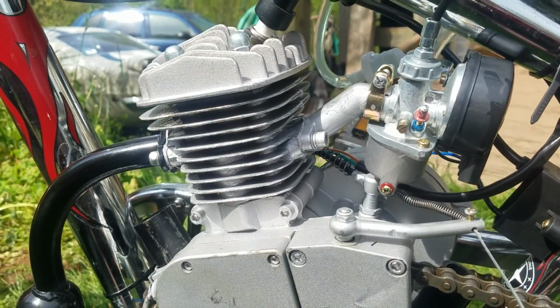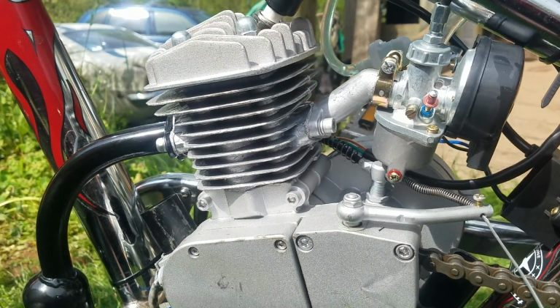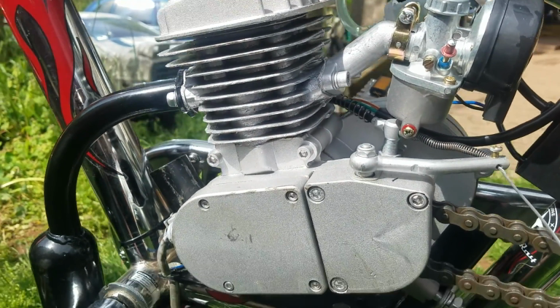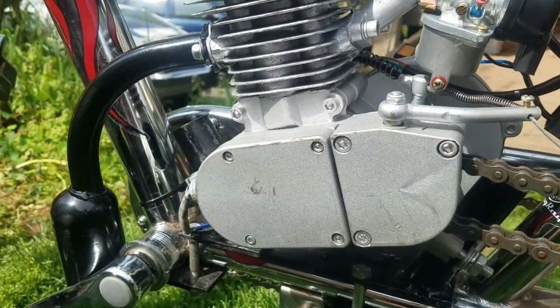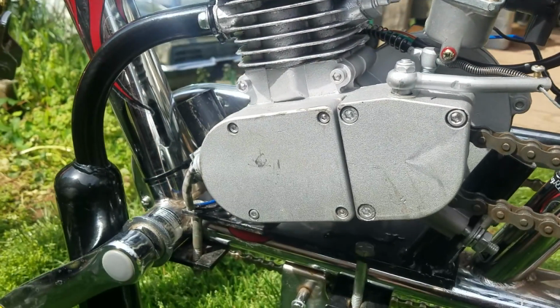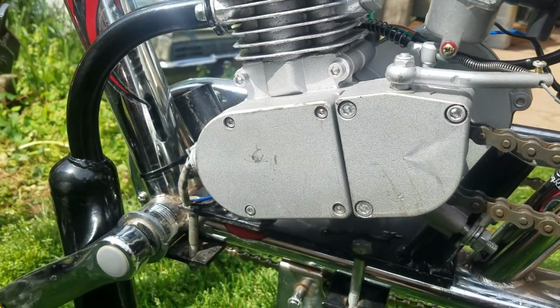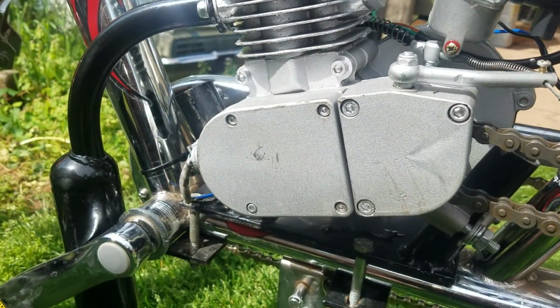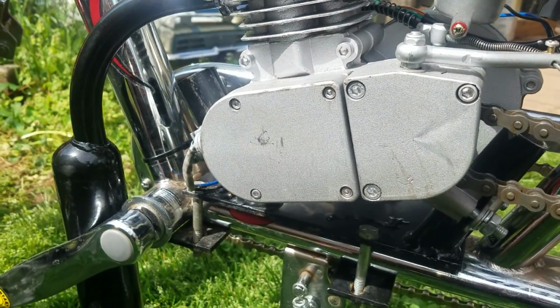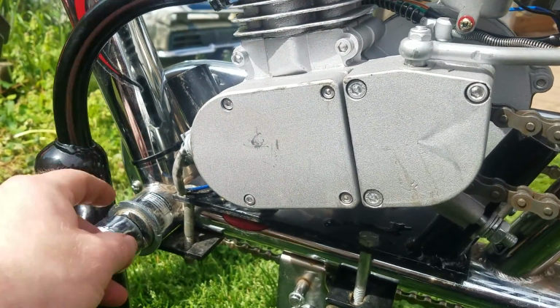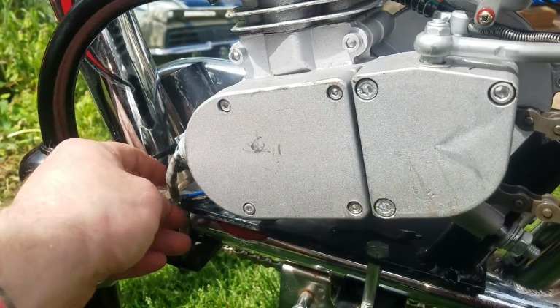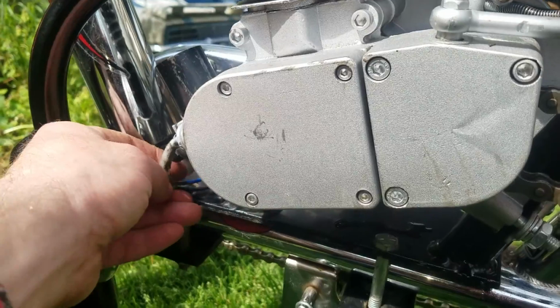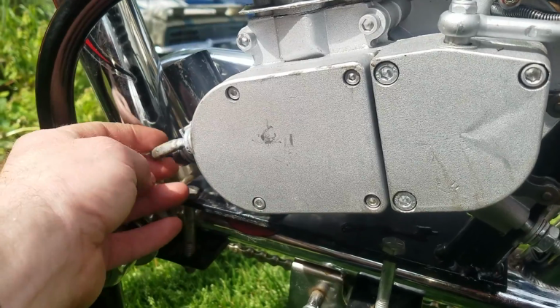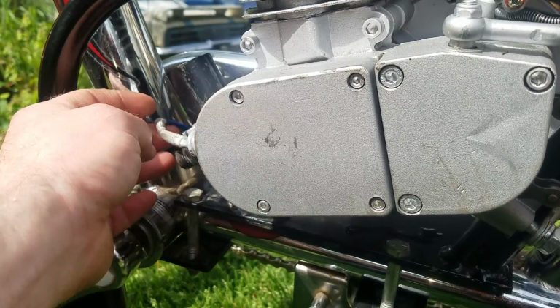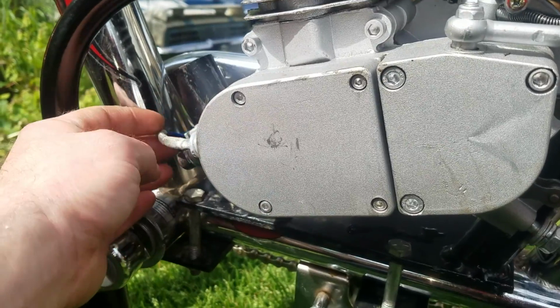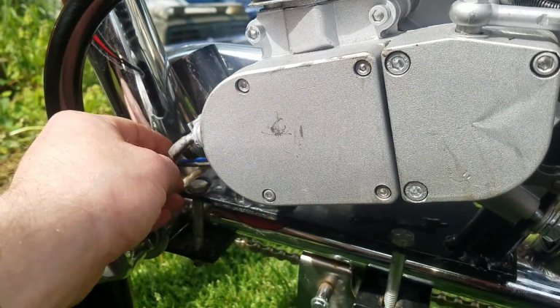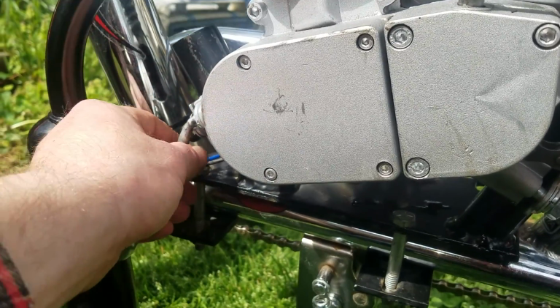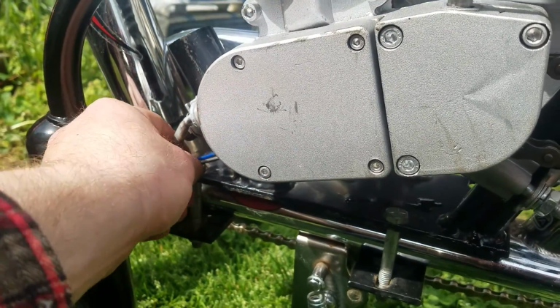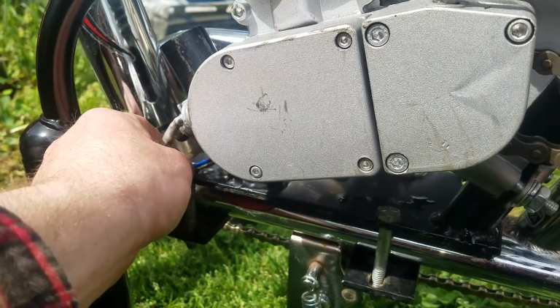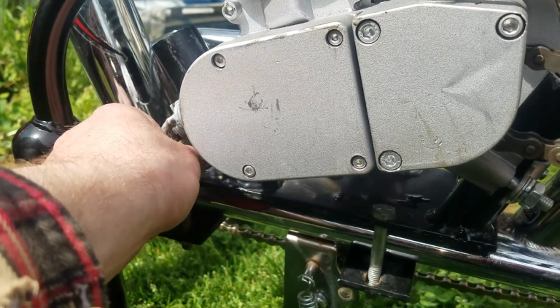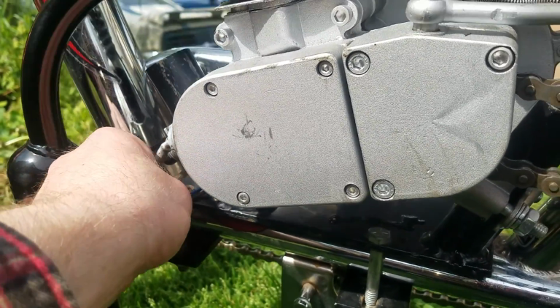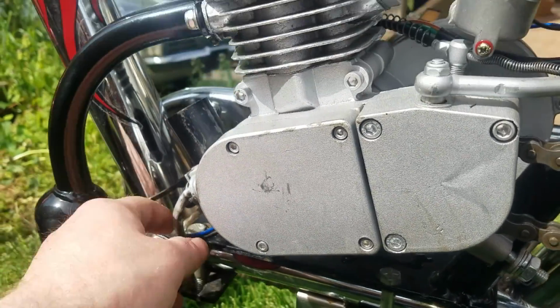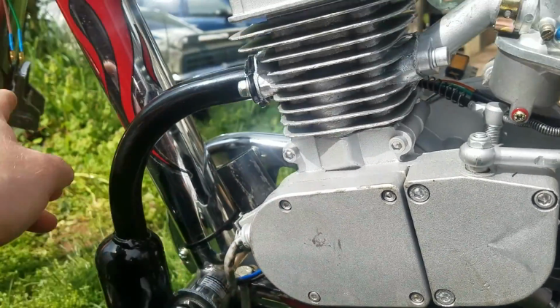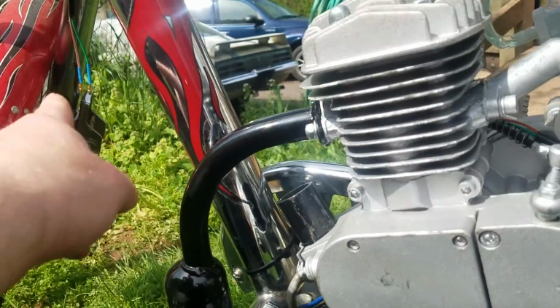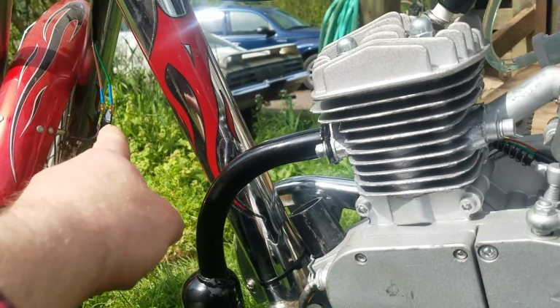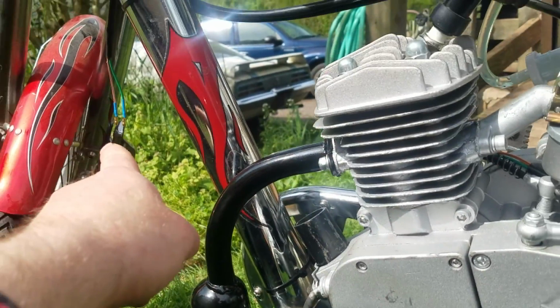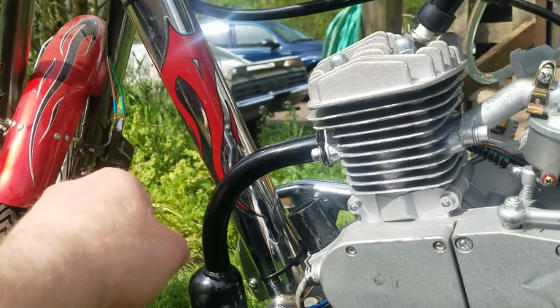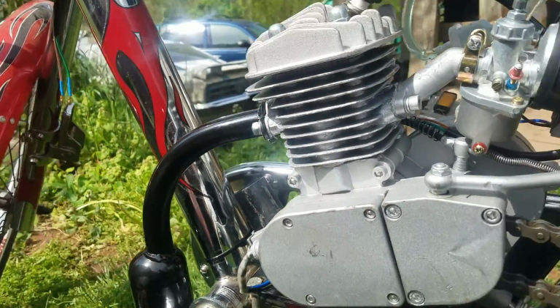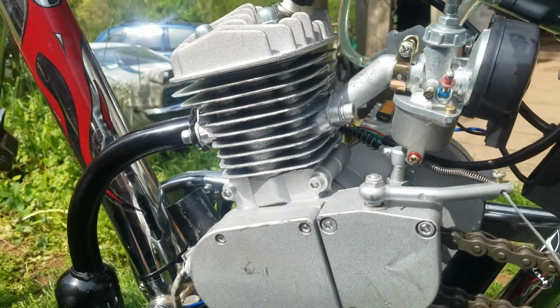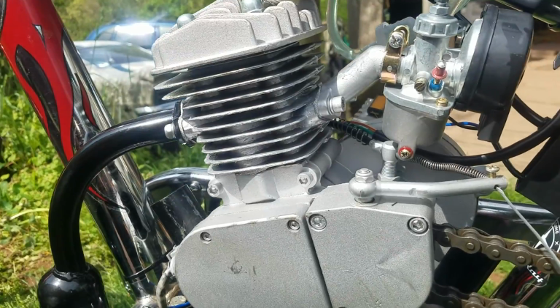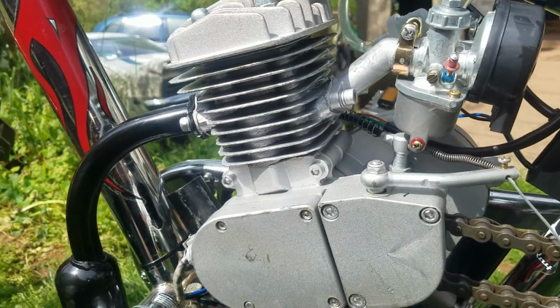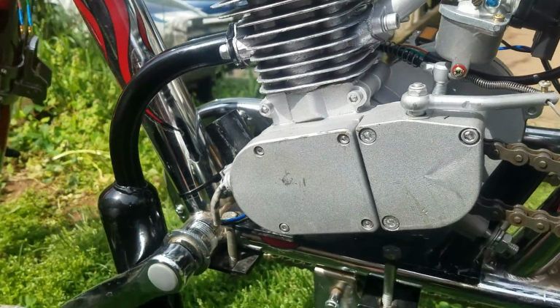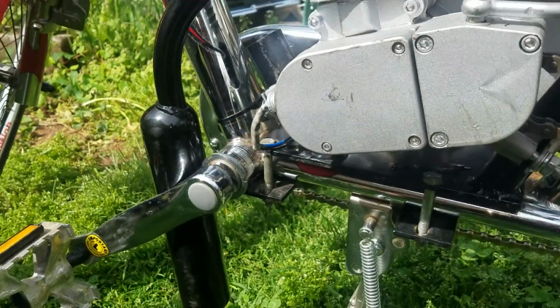We've had it running. We need to get these wires tucked away and wired upright, get the headlight wired in, and get a tail light put on it.